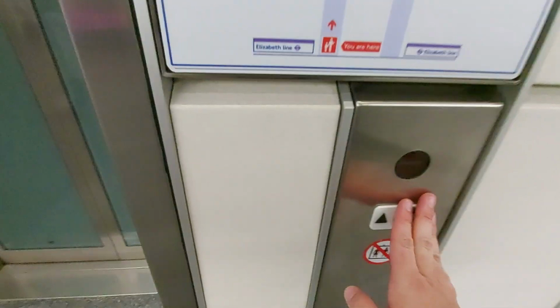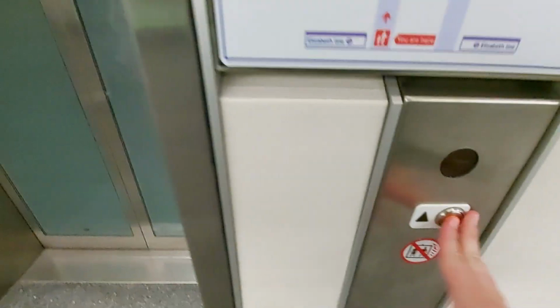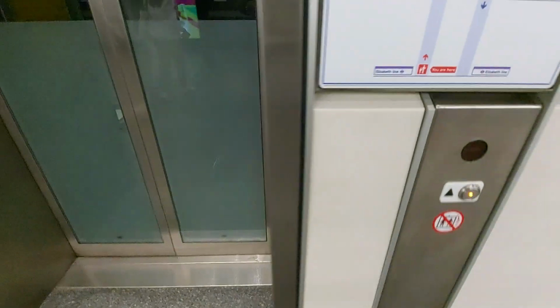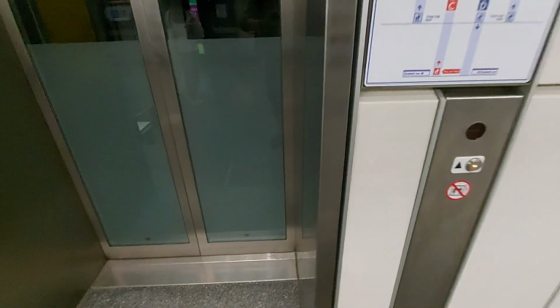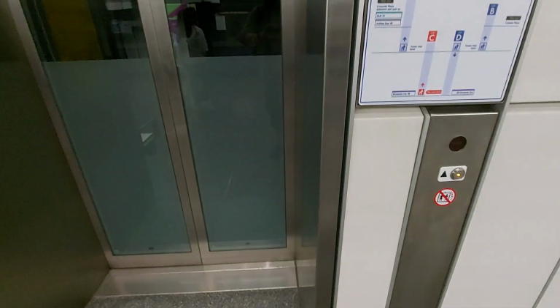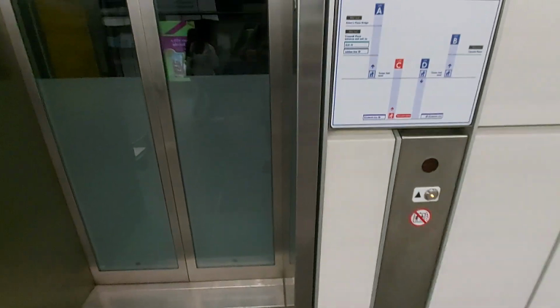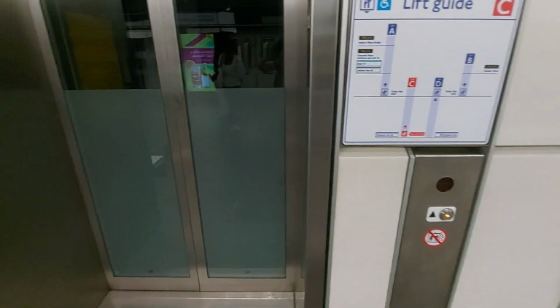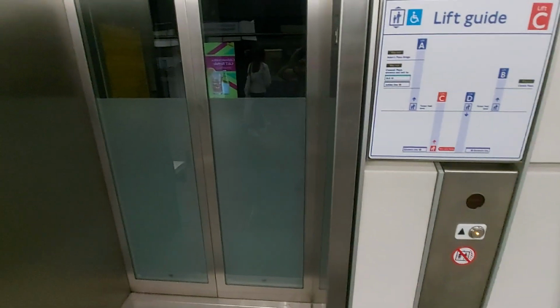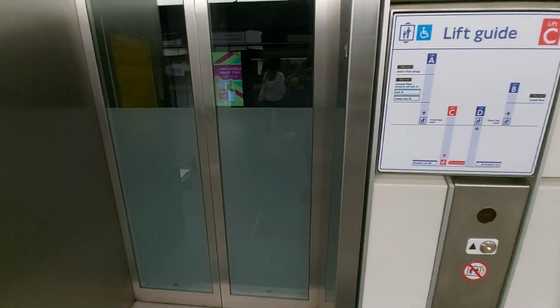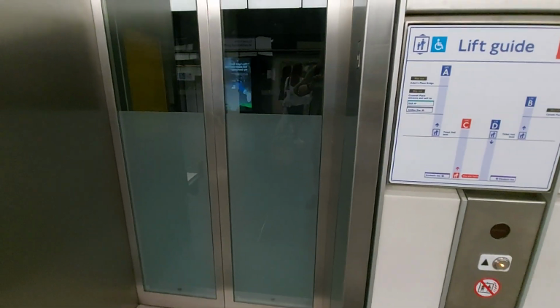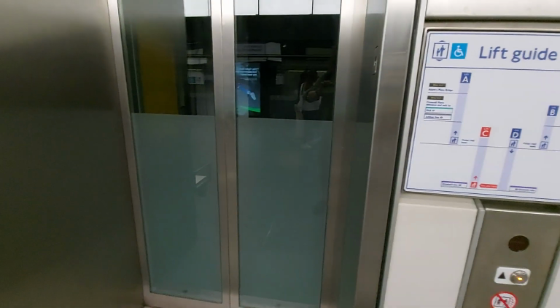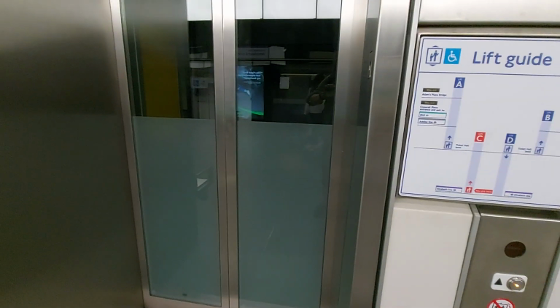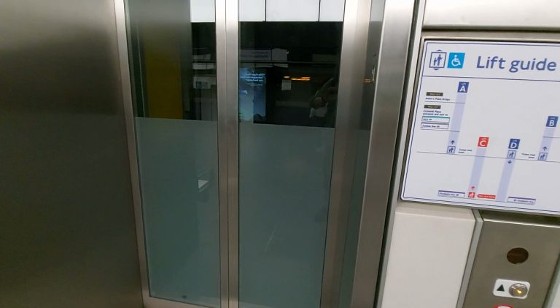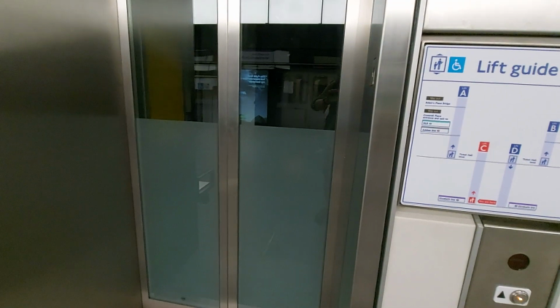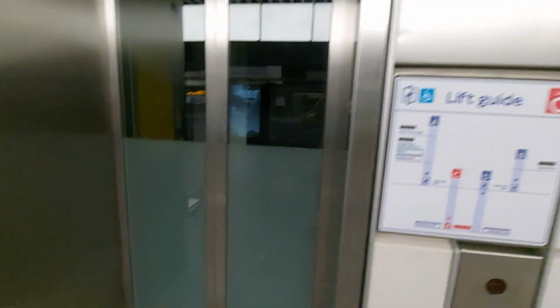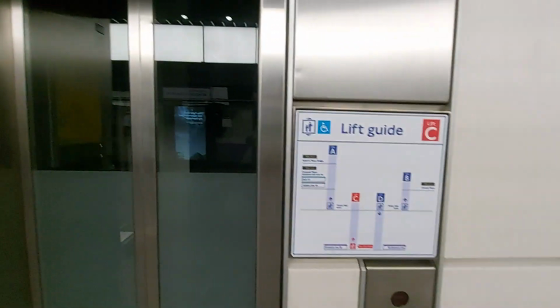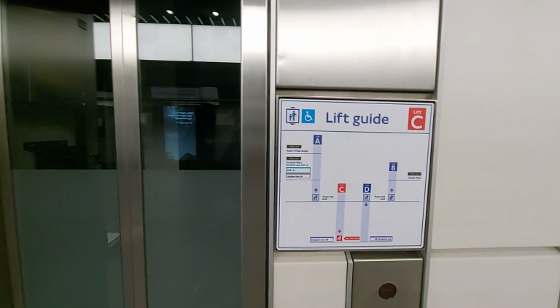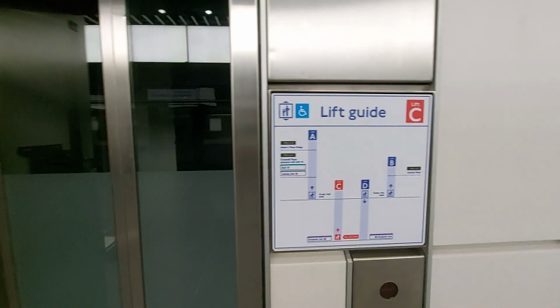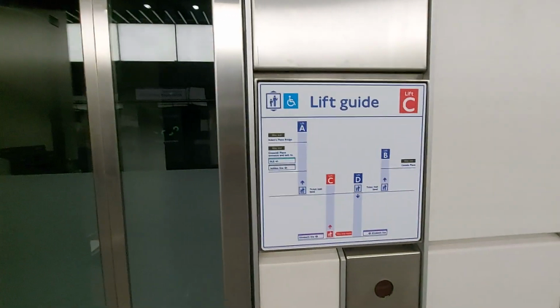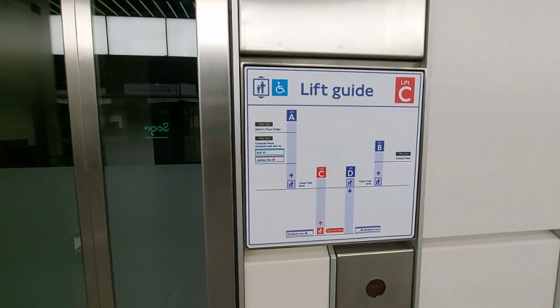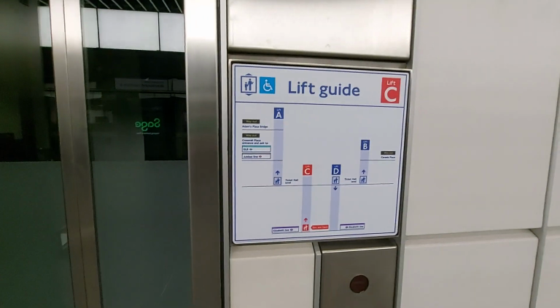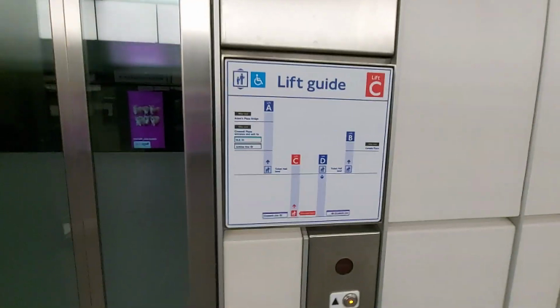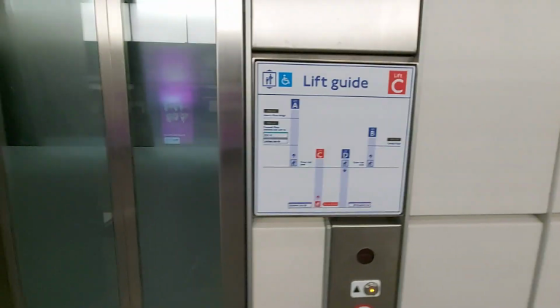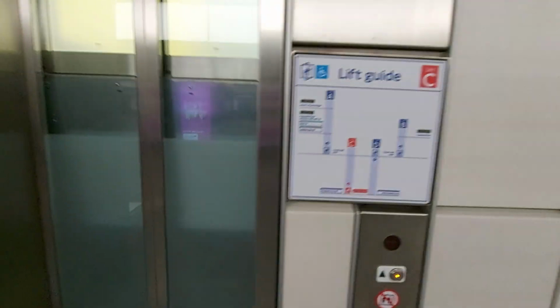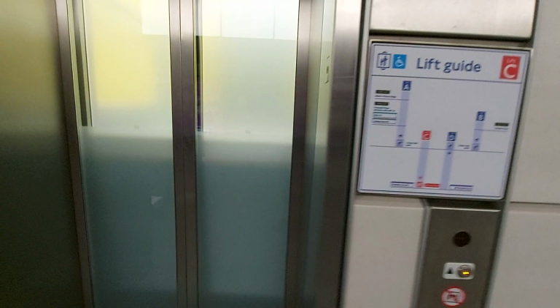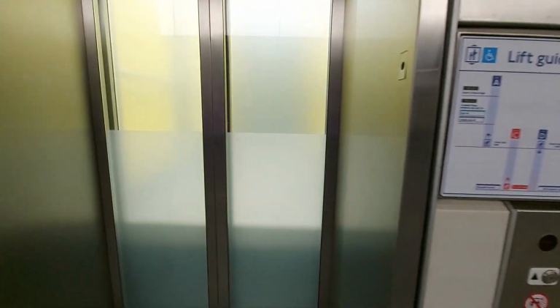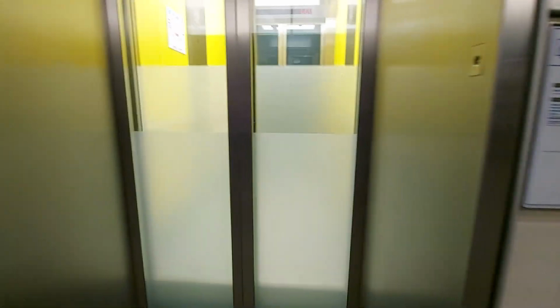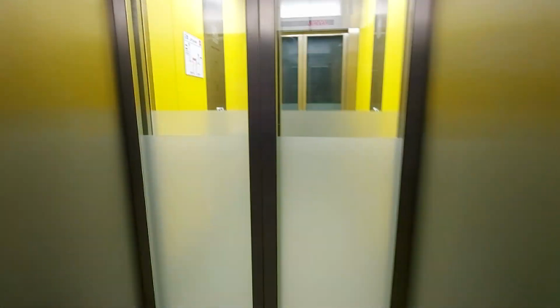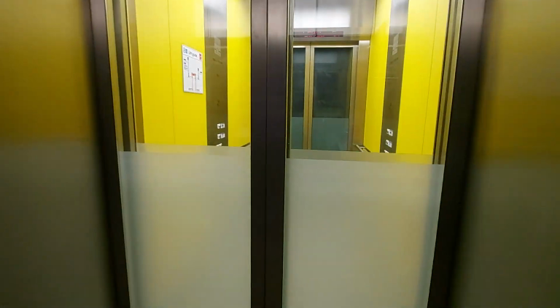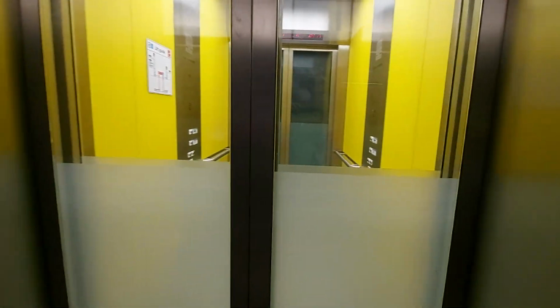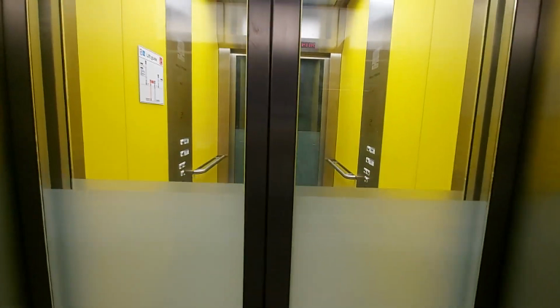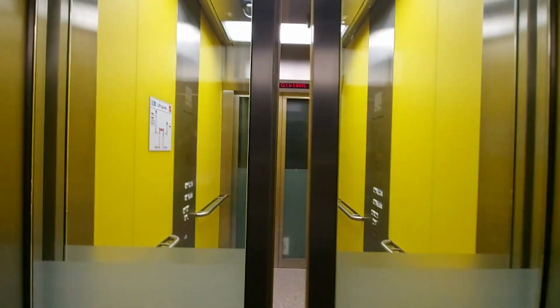This is lift C at Canary Wharf. It's a Schindler lift.